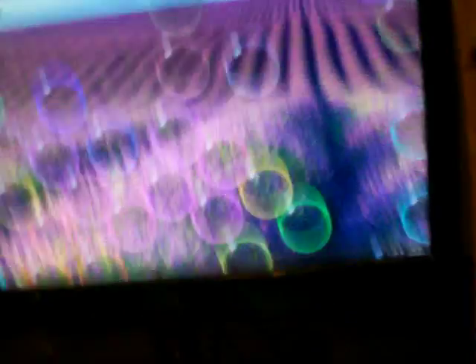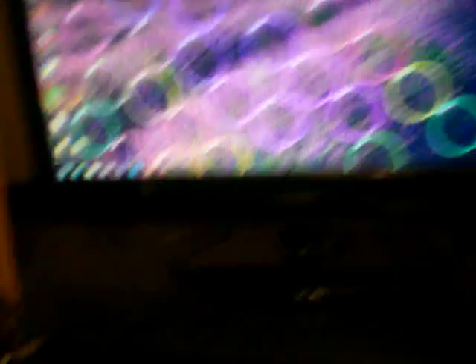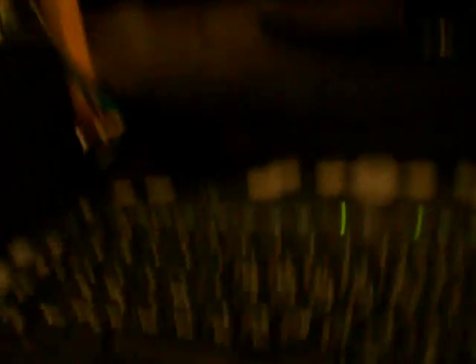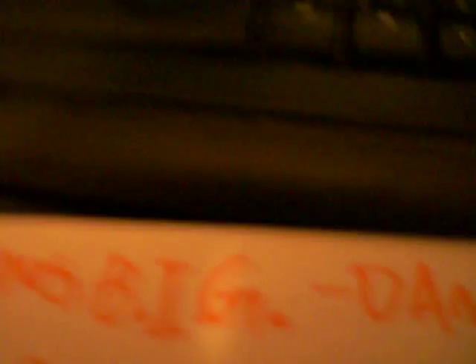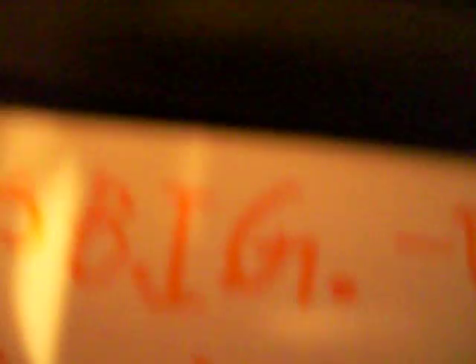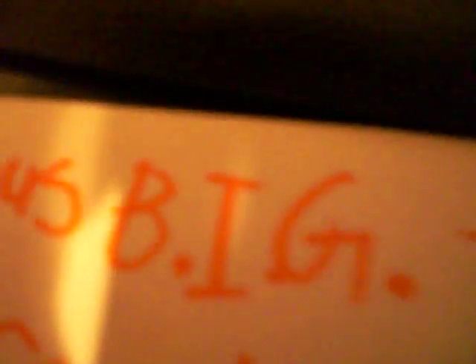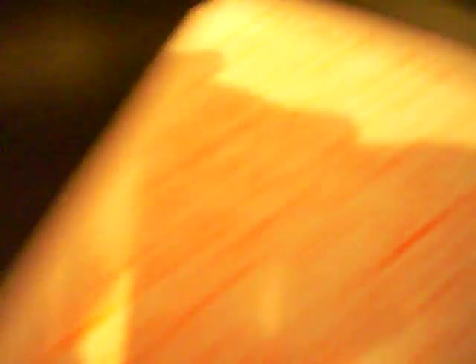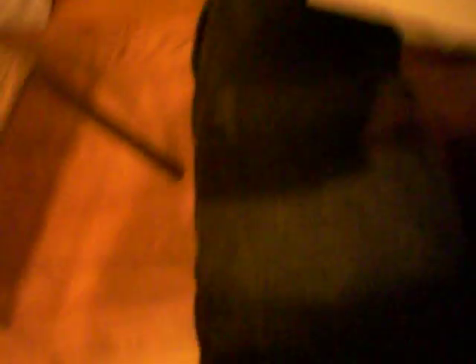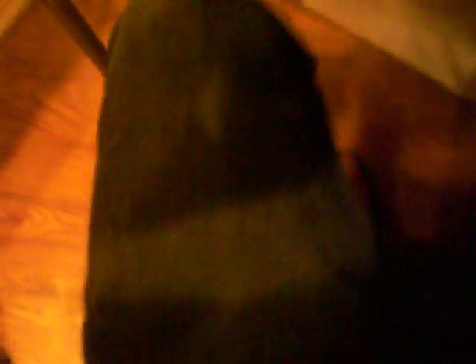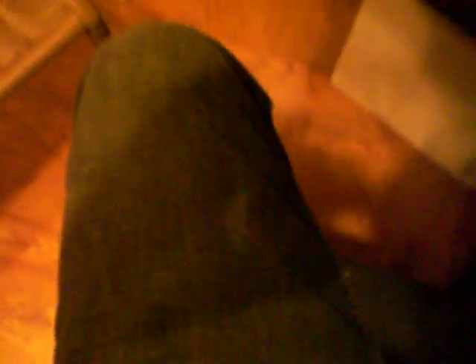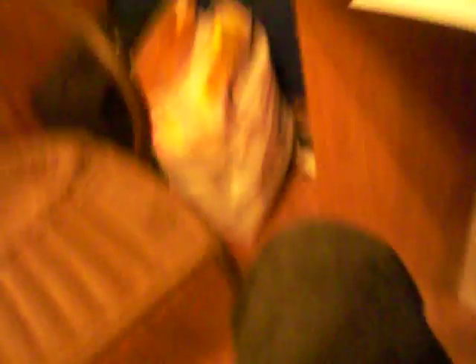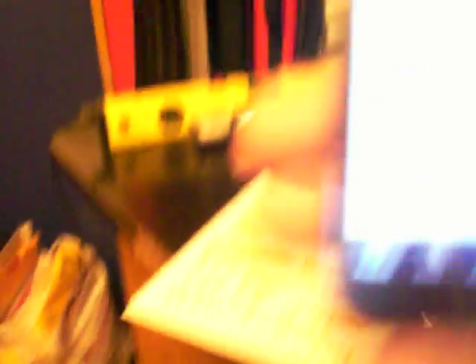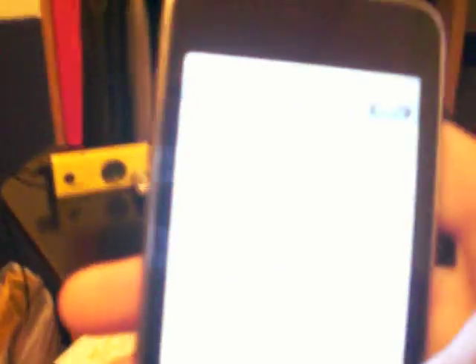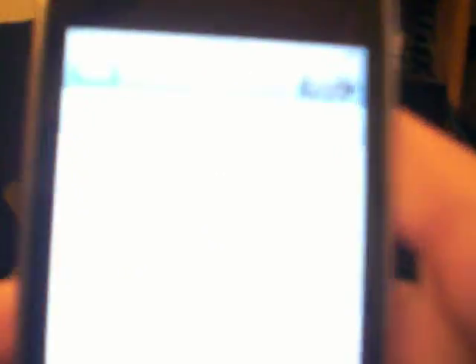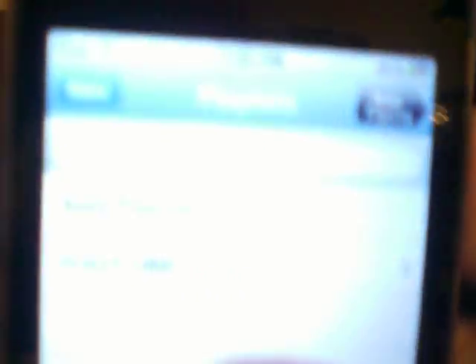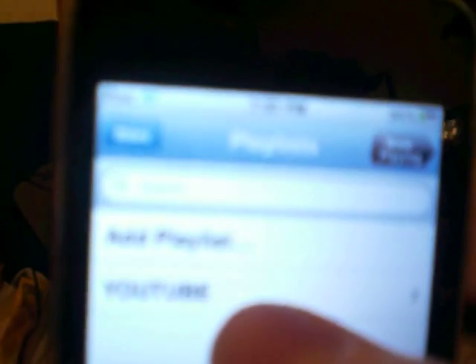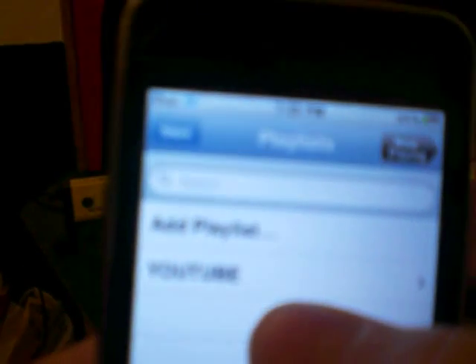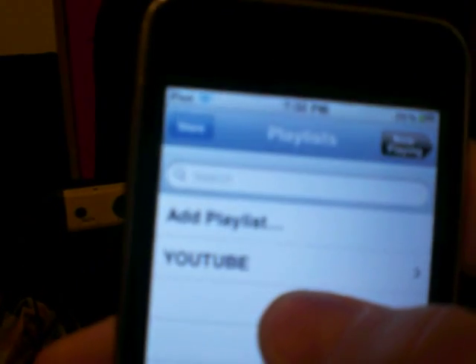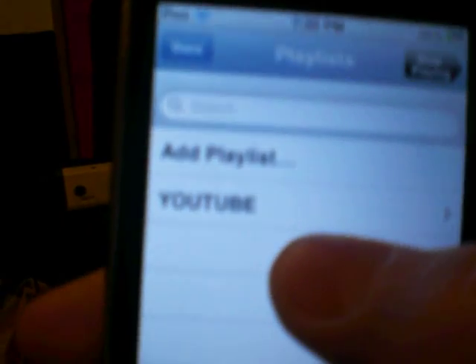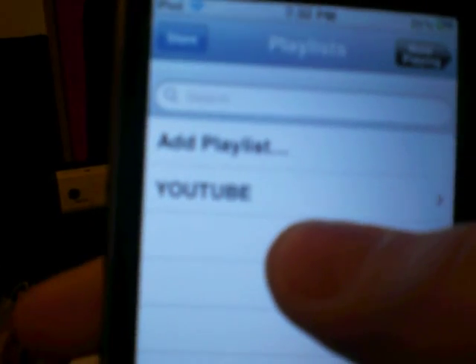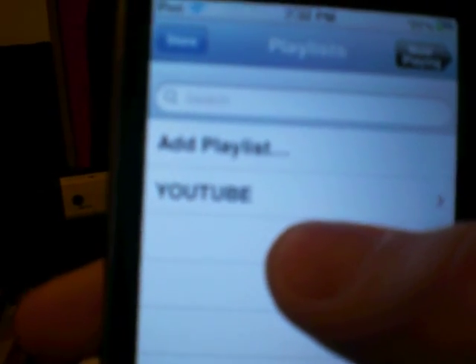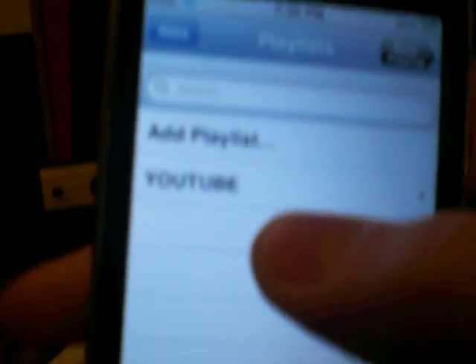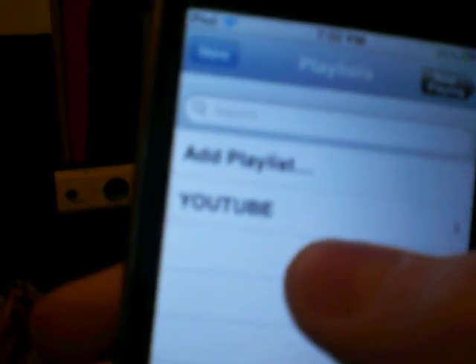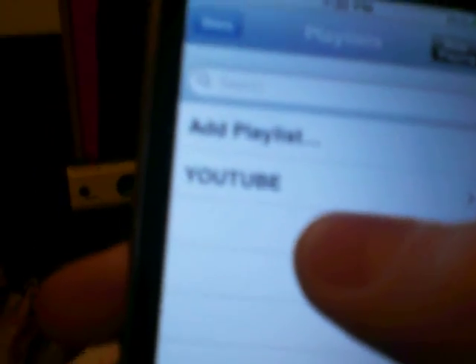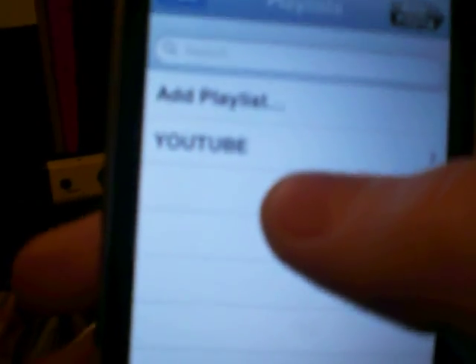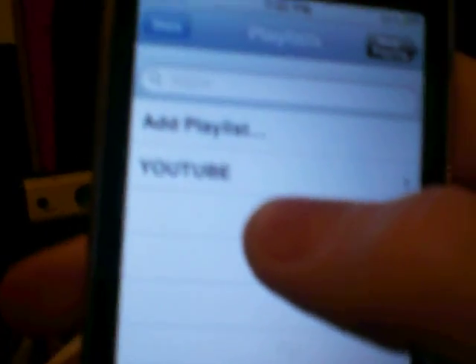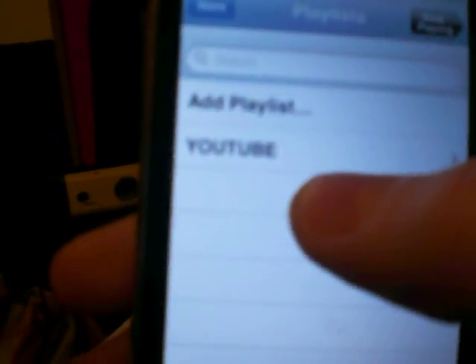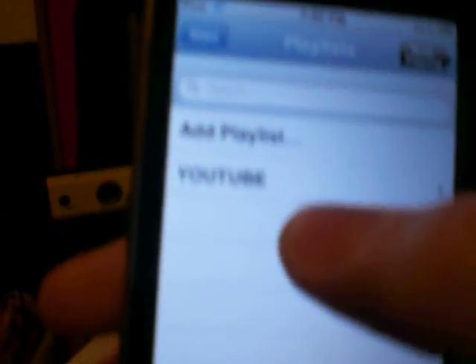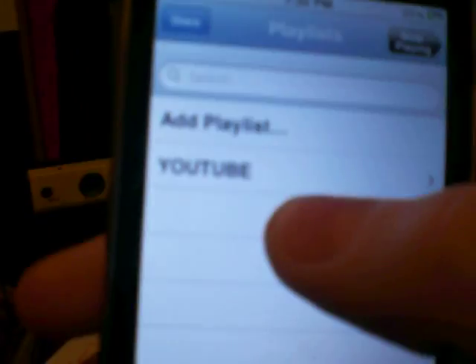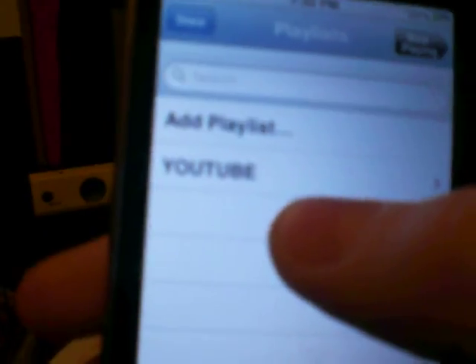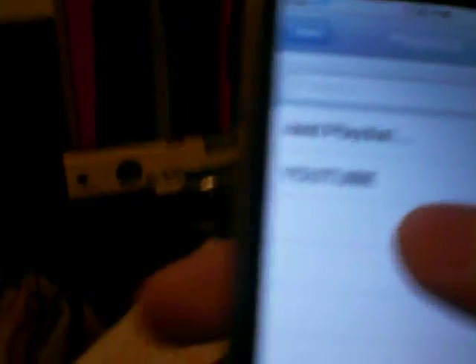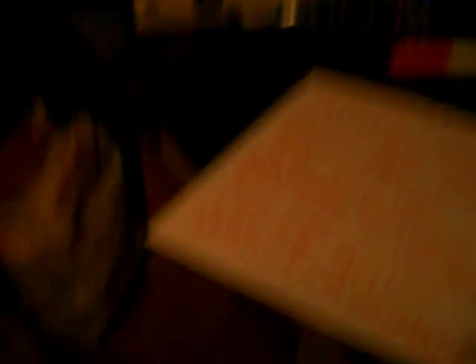Hey YouTube, it's JfisterCreator here. Got my playlist for y'all. Don't know if you can read that — it says YouTube.